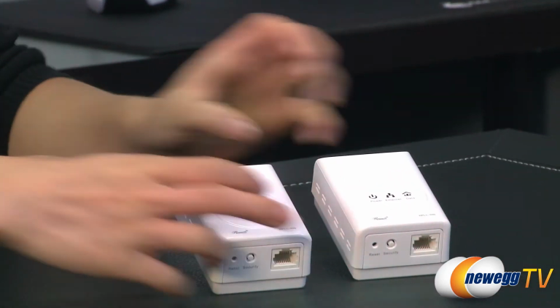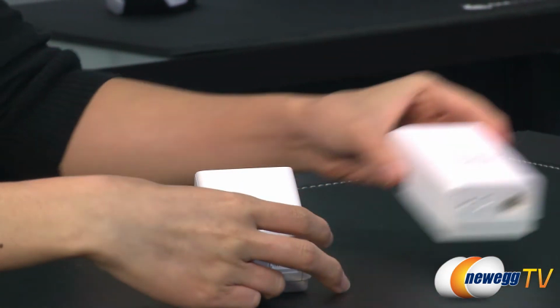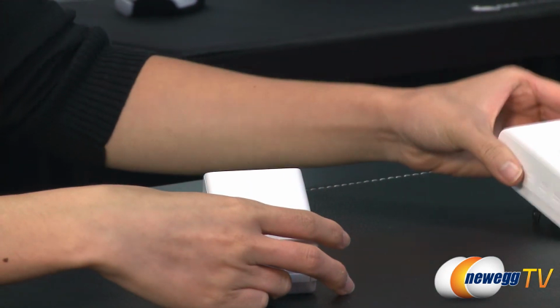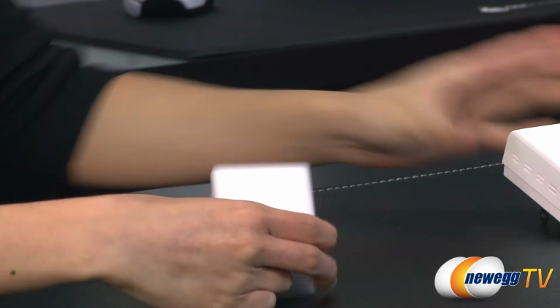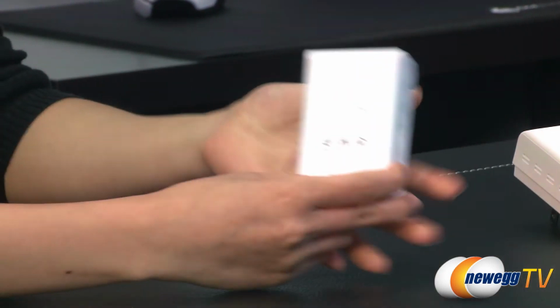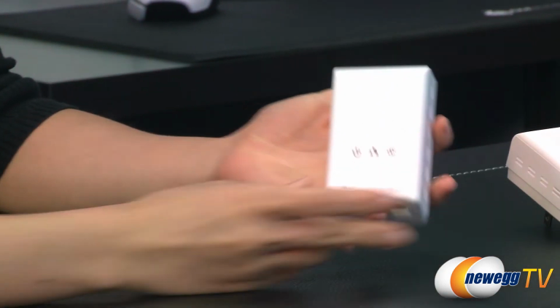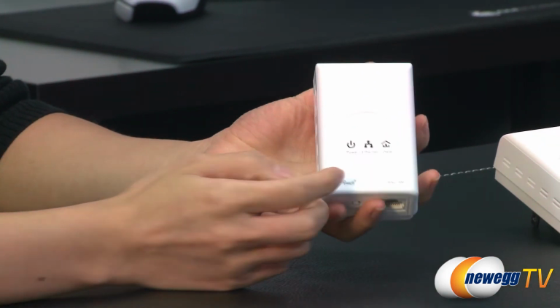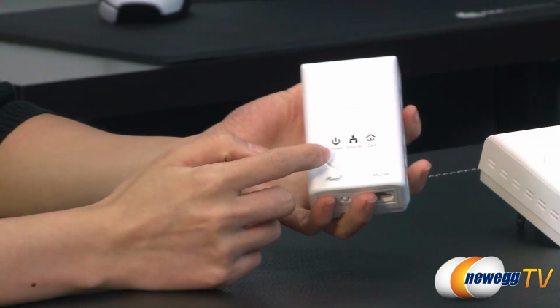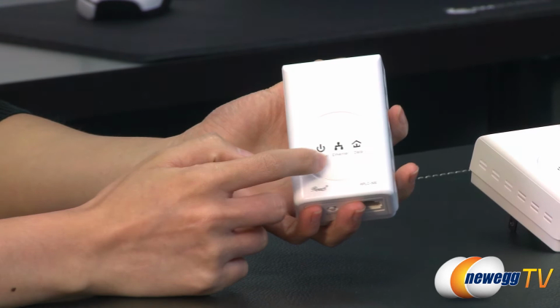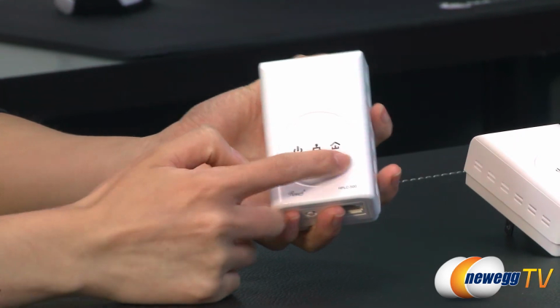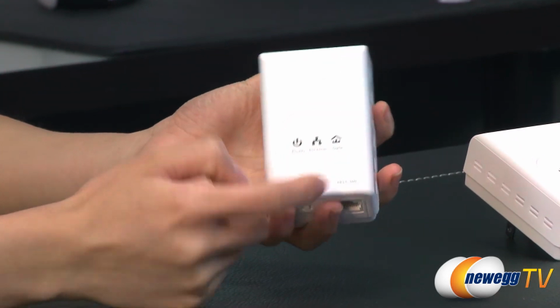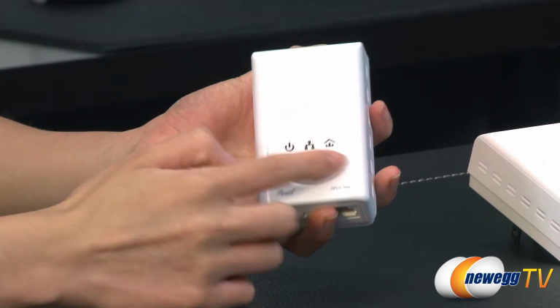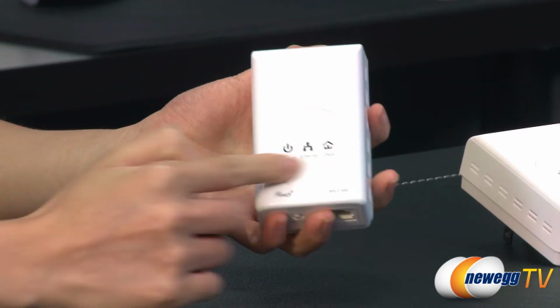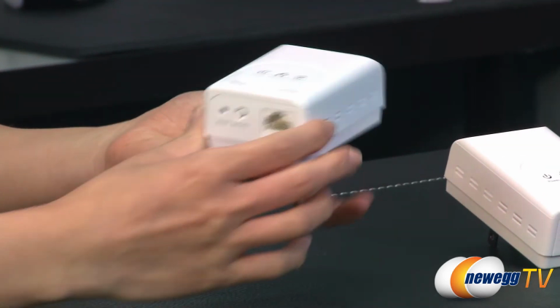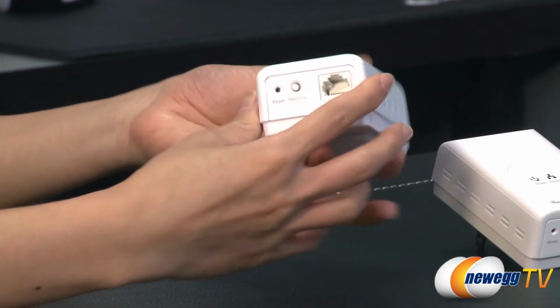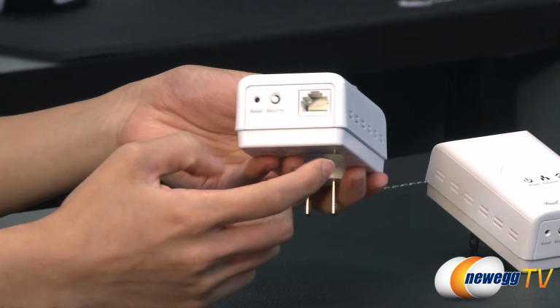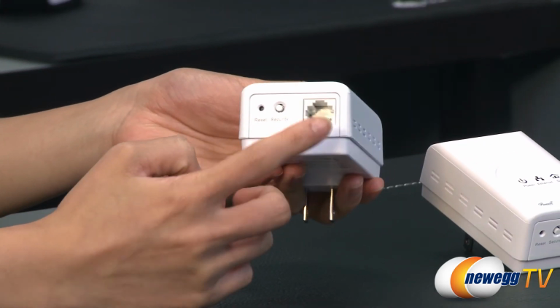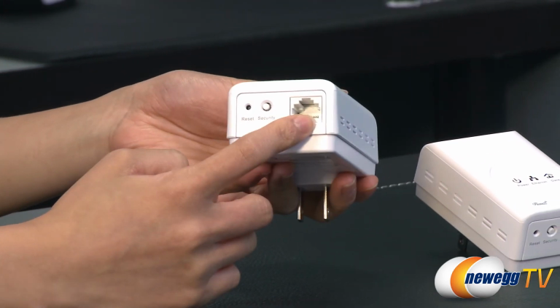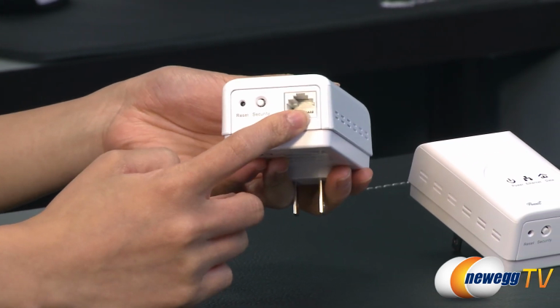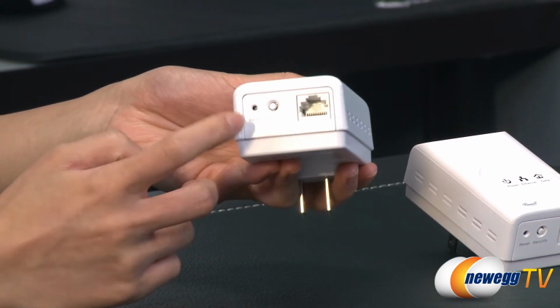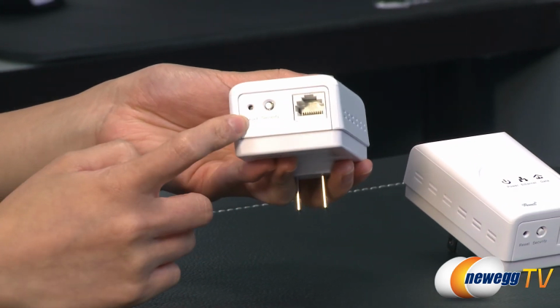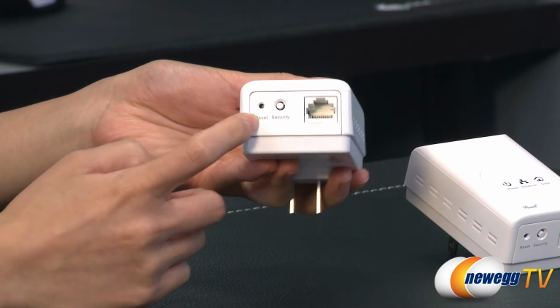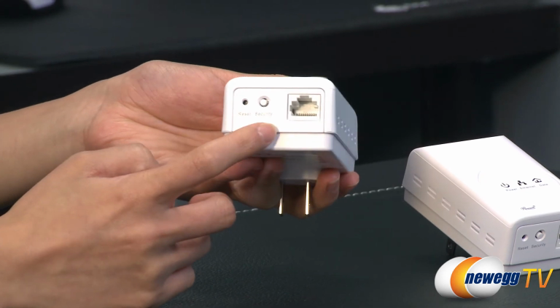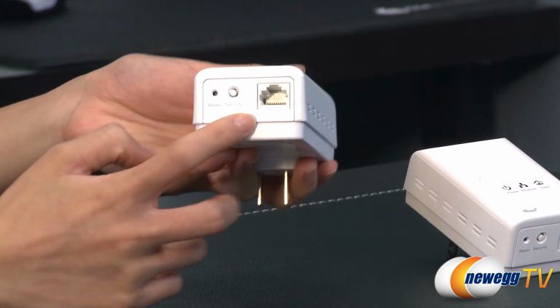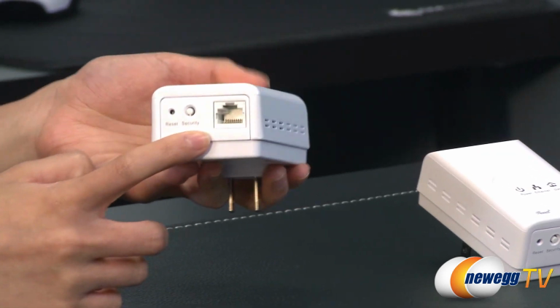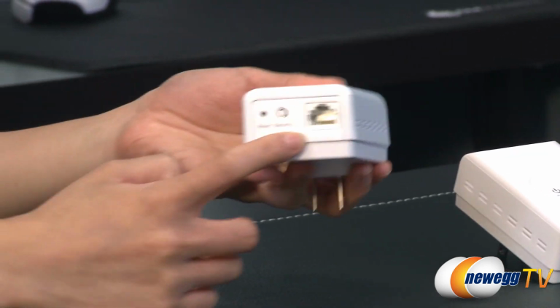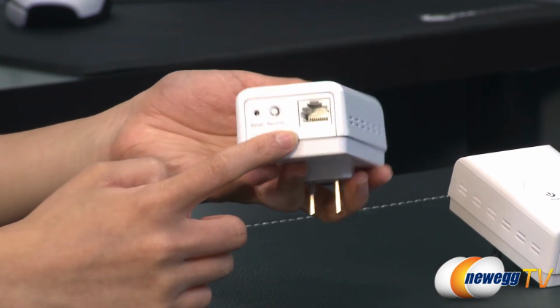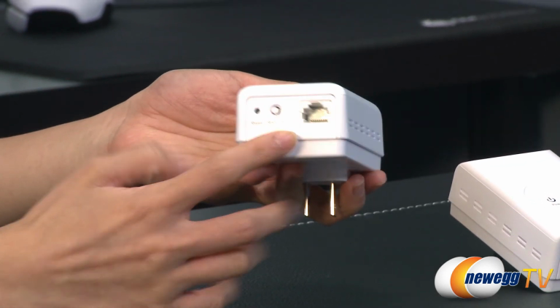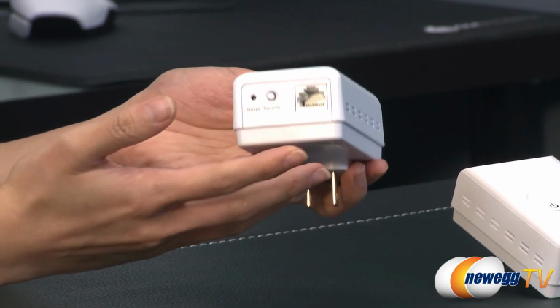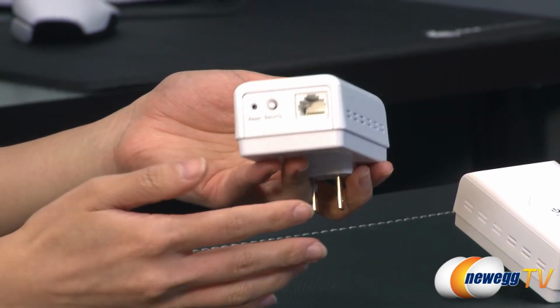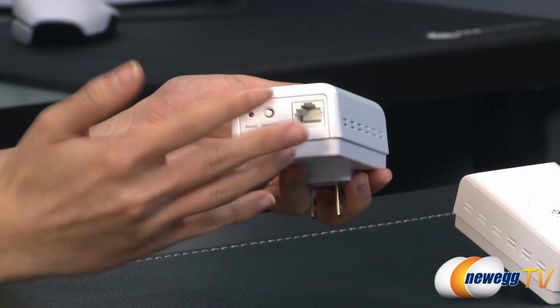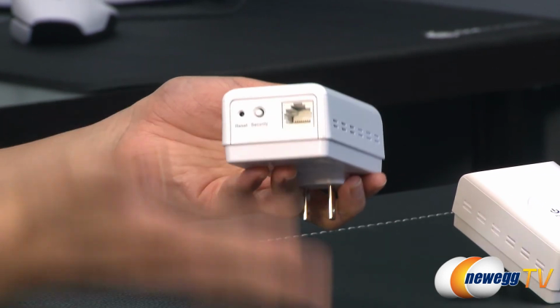I'm just going to be going over one. At the front here we have your power, ethernet, and data indicators, and here is your ethernet port as well as a reset button. This is your security button, so when your device is activated the network is still secure.